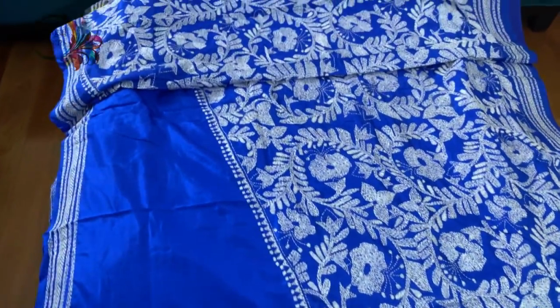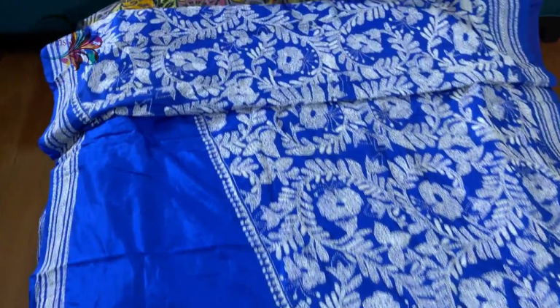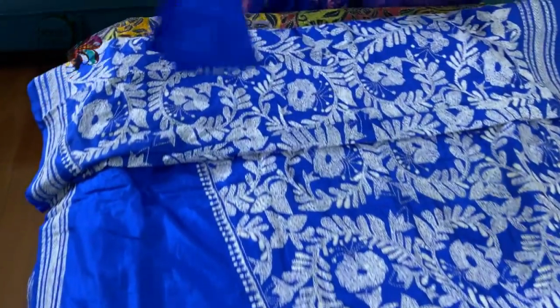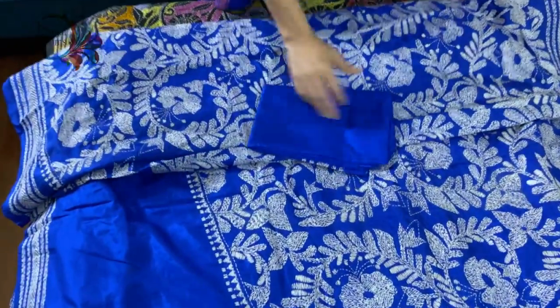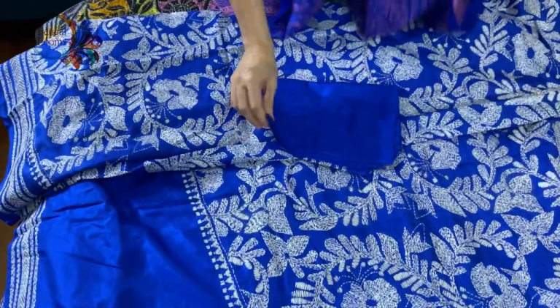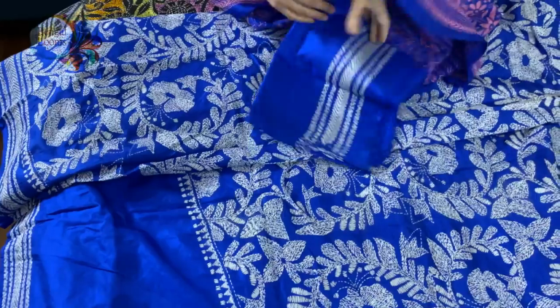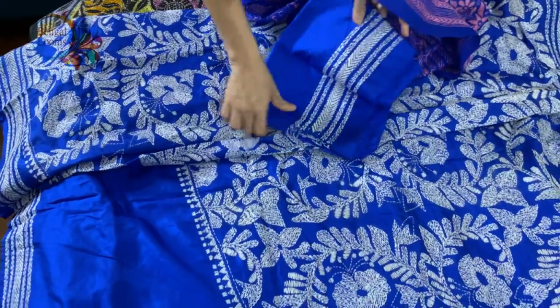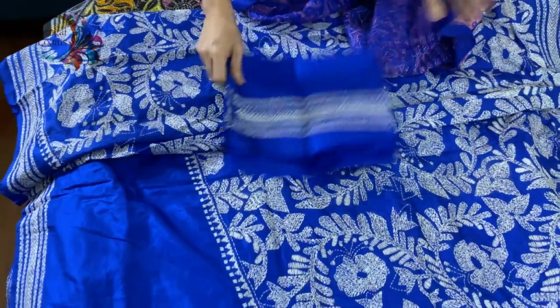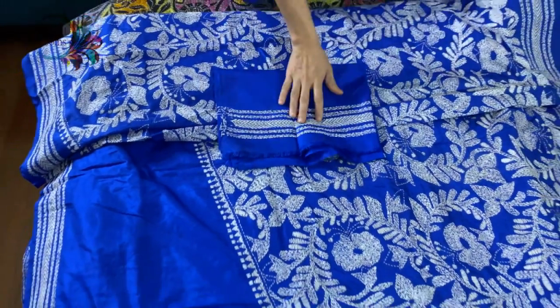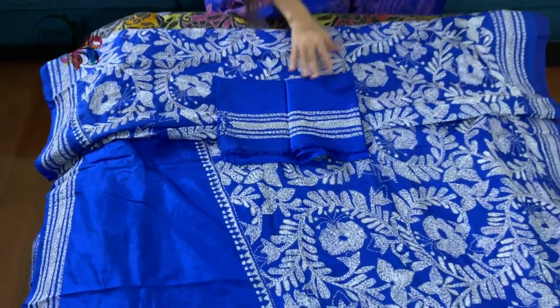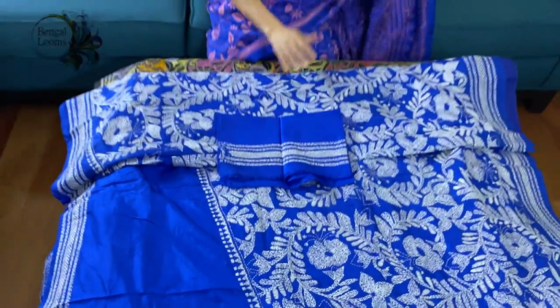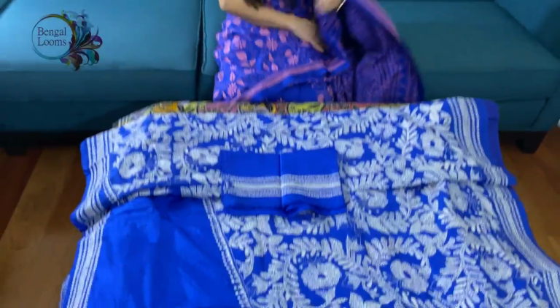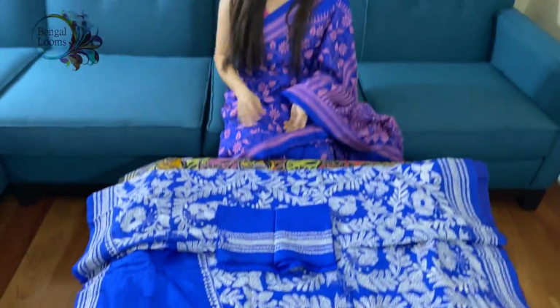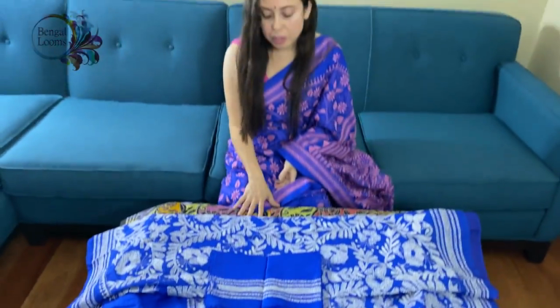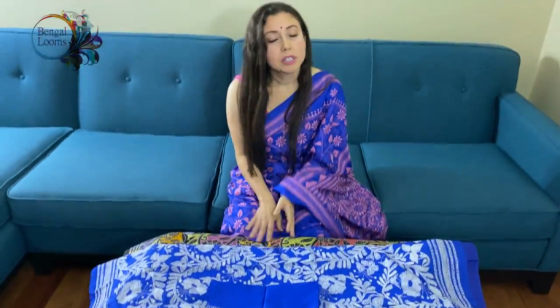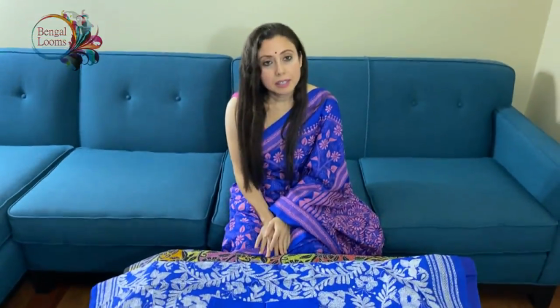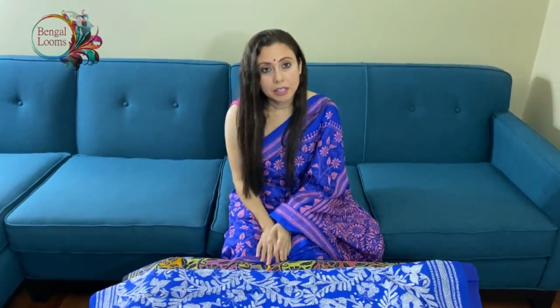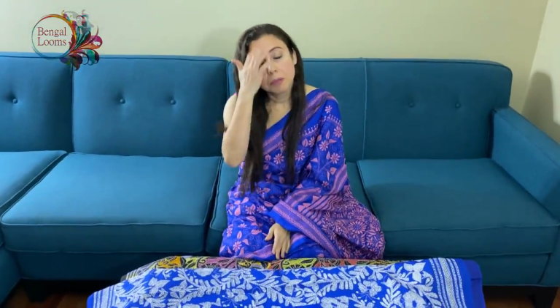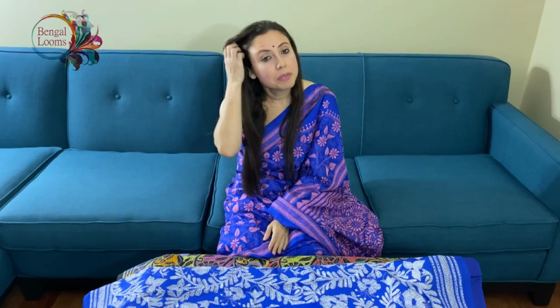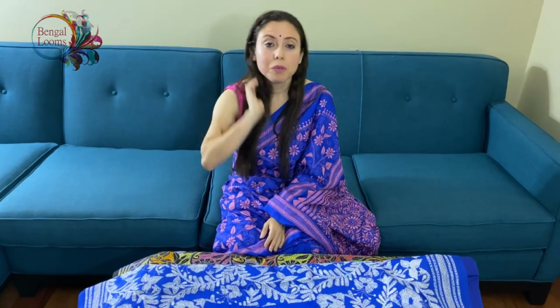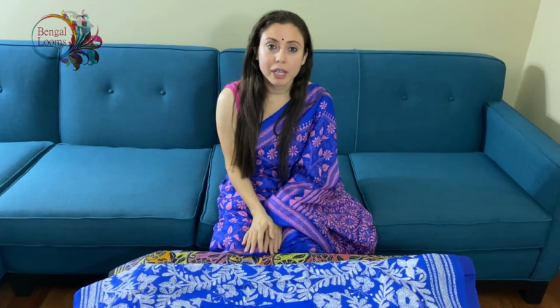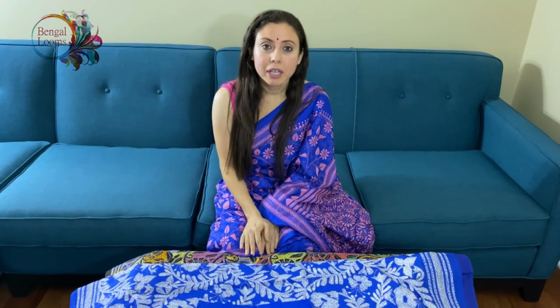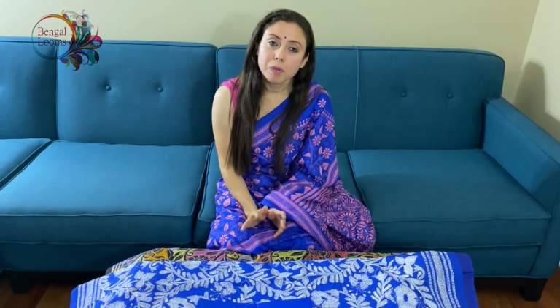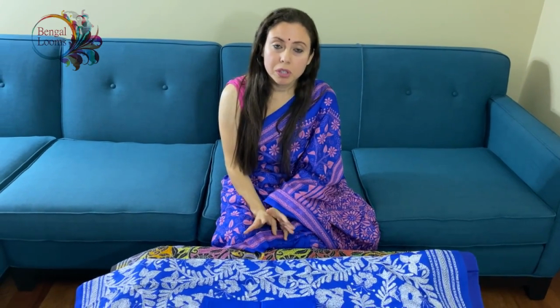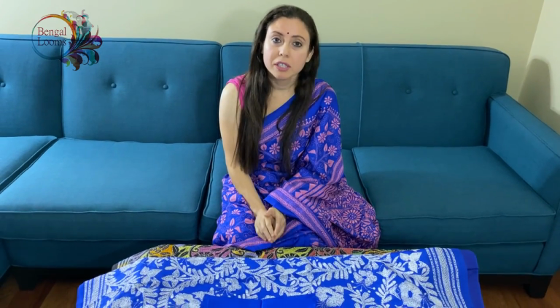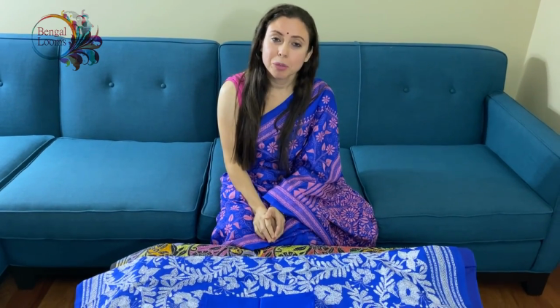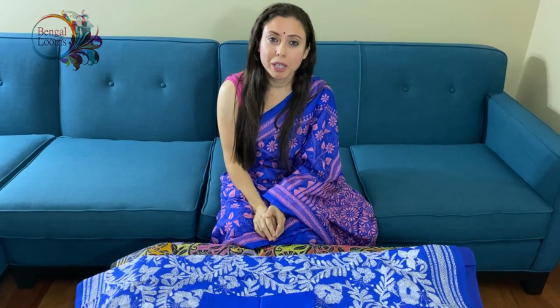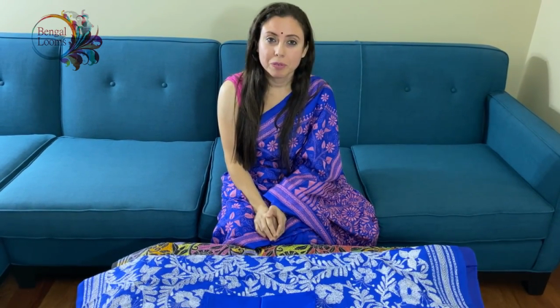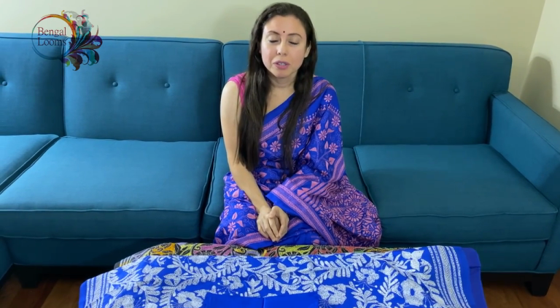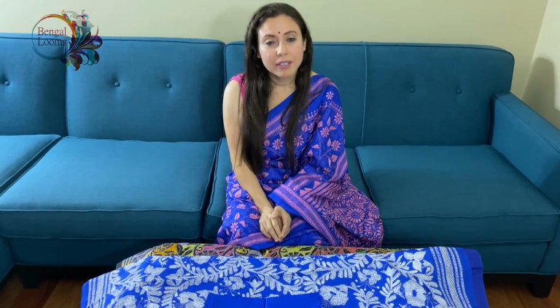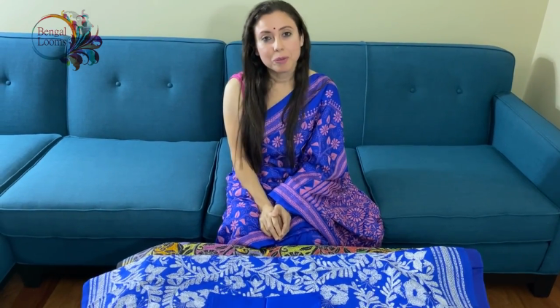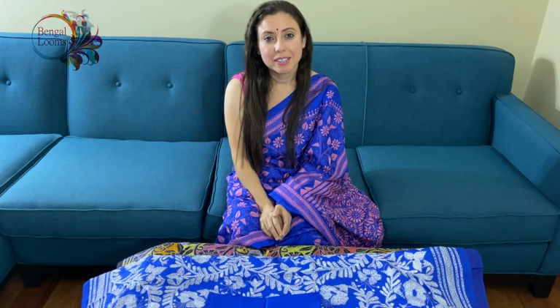And this is the blouse piece for this saree — it also has some work on the sleeves. So friends, to purchase these sarees please visit our website, and we will put the links in the description part of this video. Thank you for watching us.